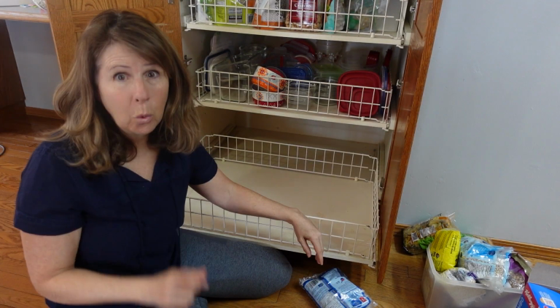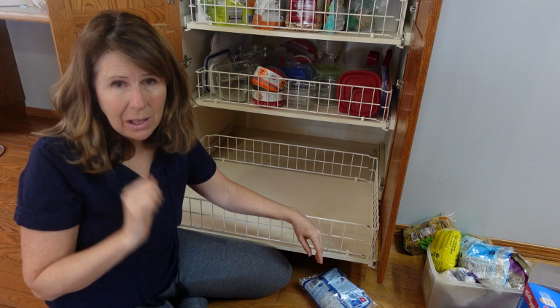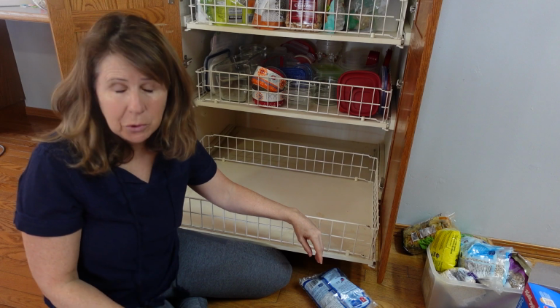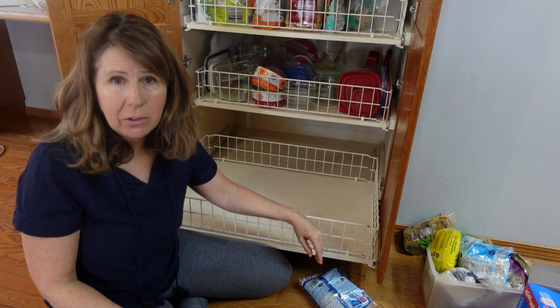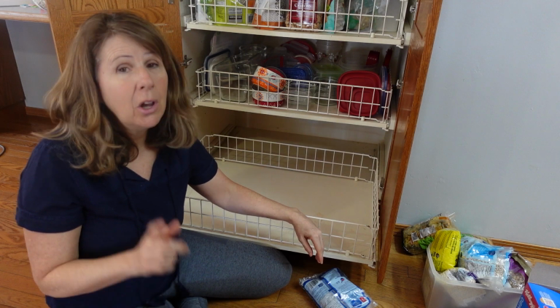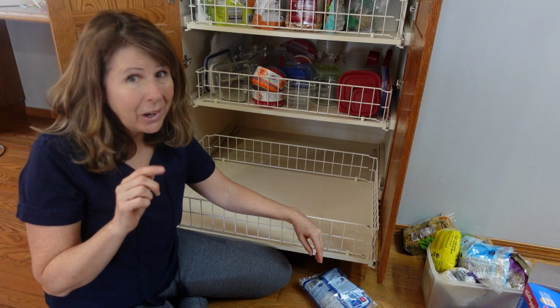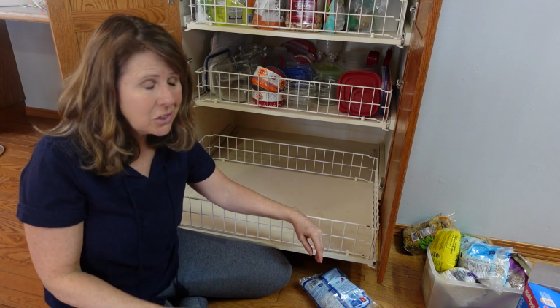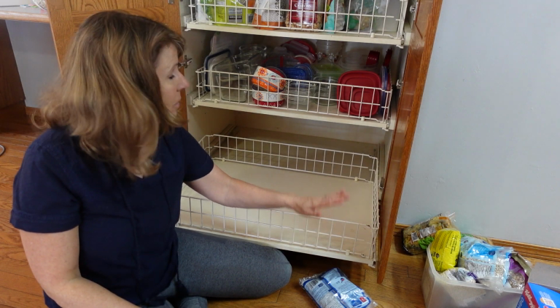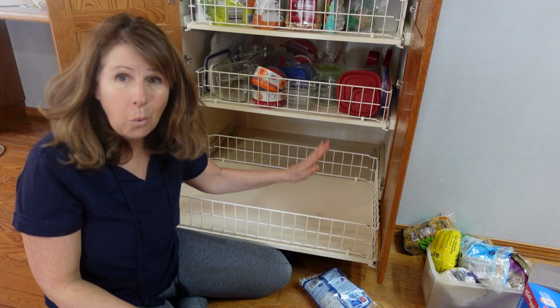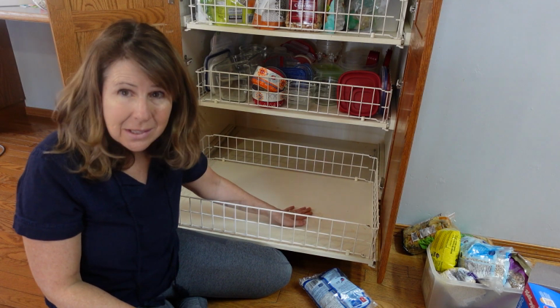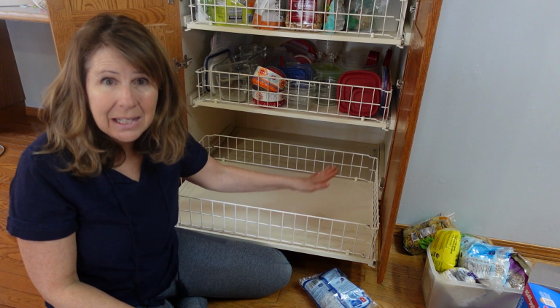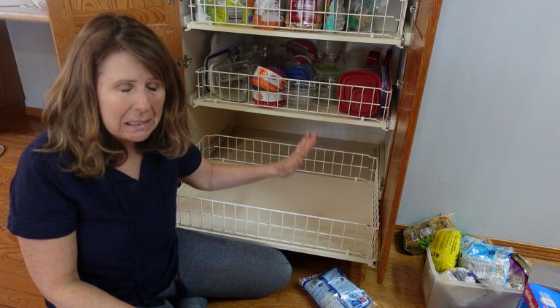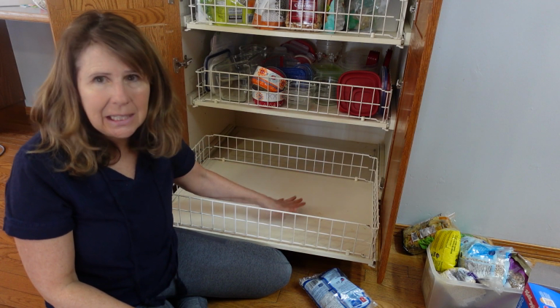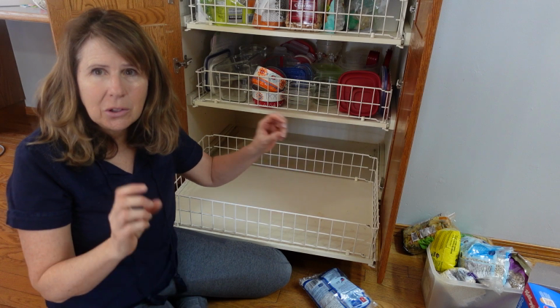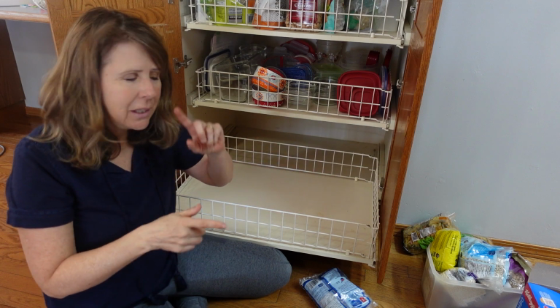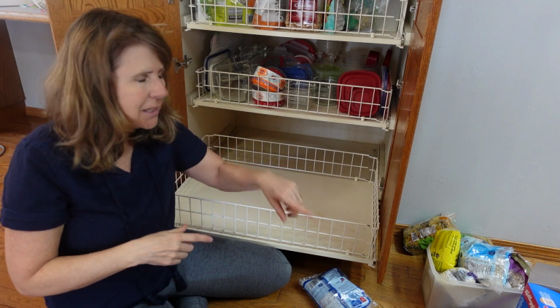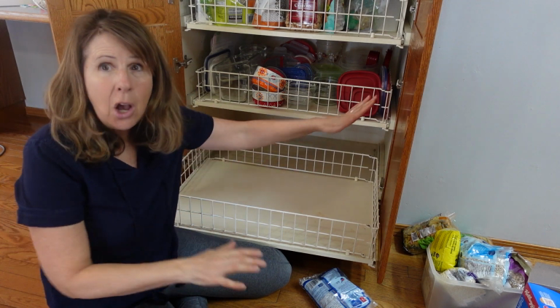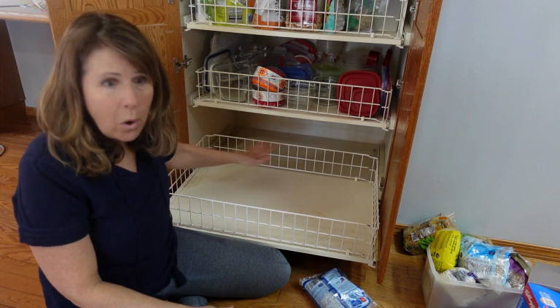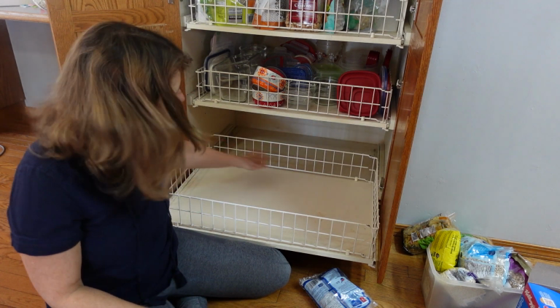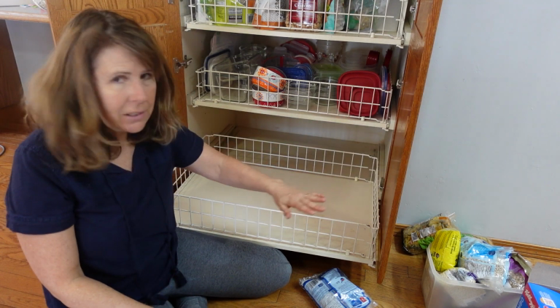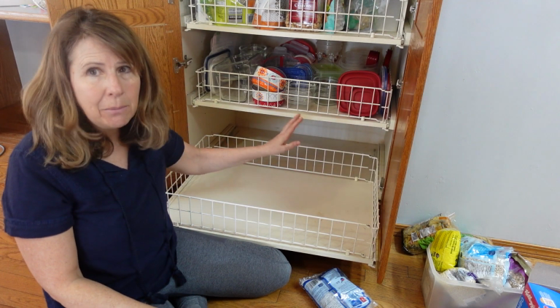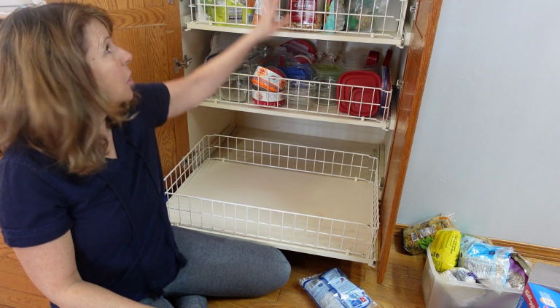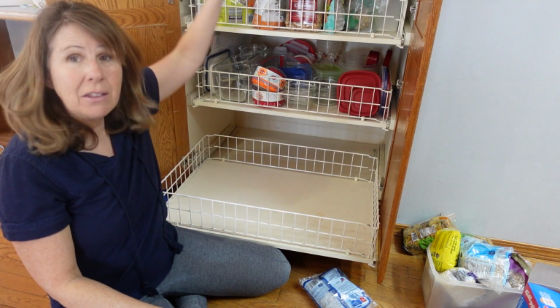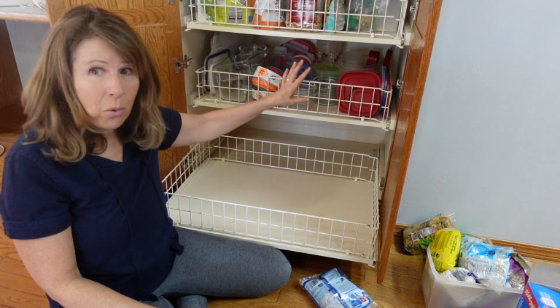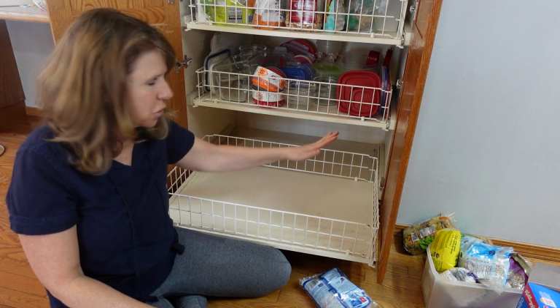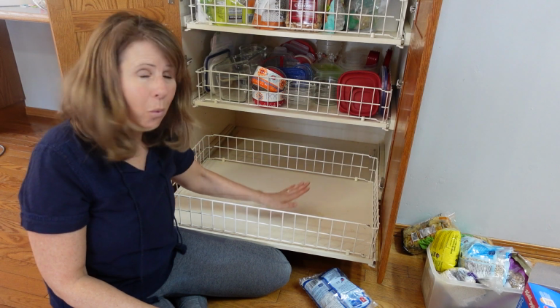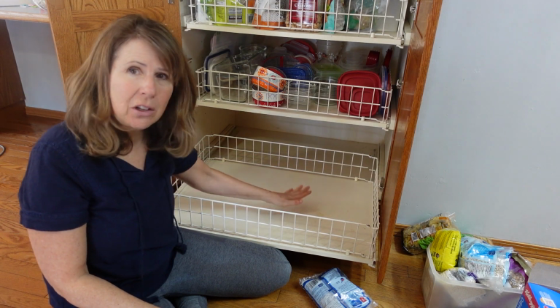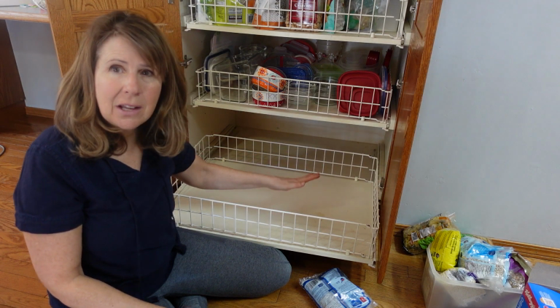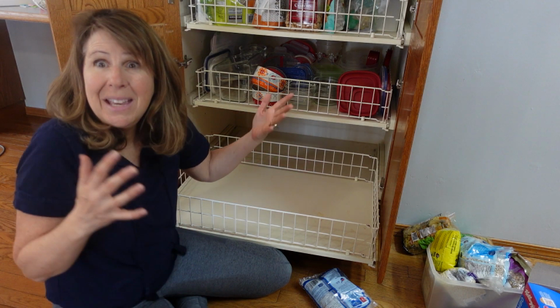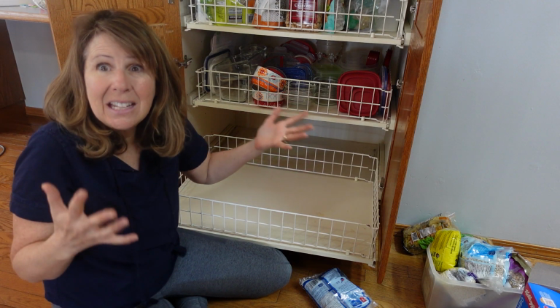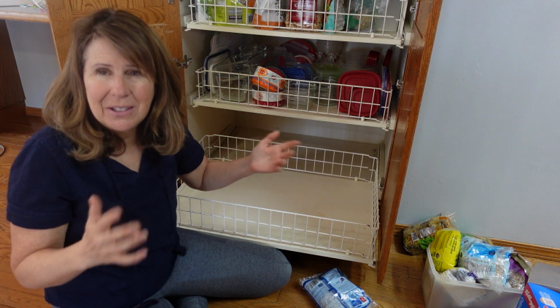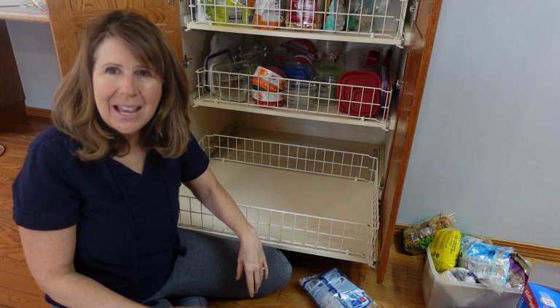We all have a food graveyard. Where is yours? What's in it? Clean it out. Quick, easy. One shelf at a time — not the whole pantry, one shelf at a time. There is nothing more satisfying than an empty shelf. It feels fantastic.